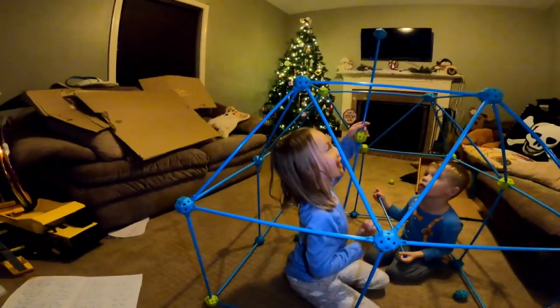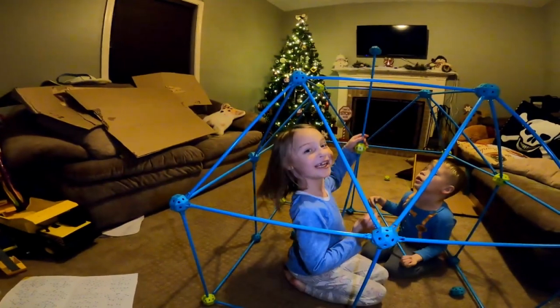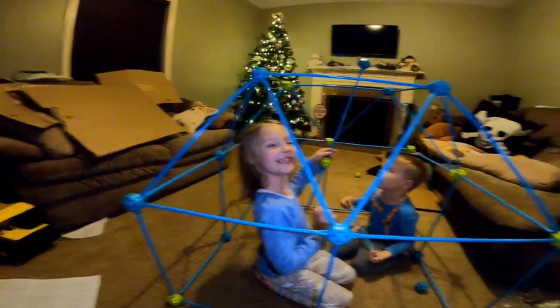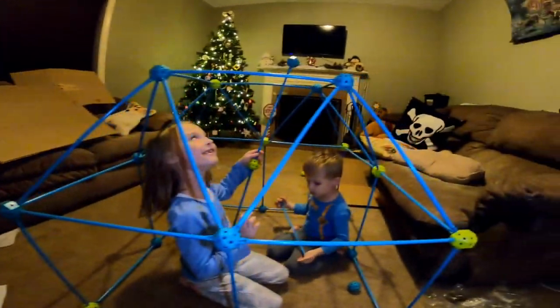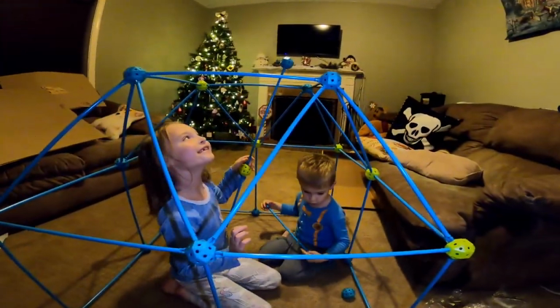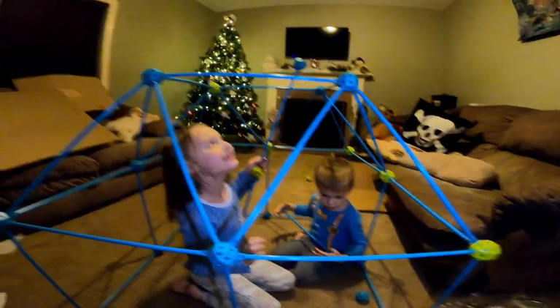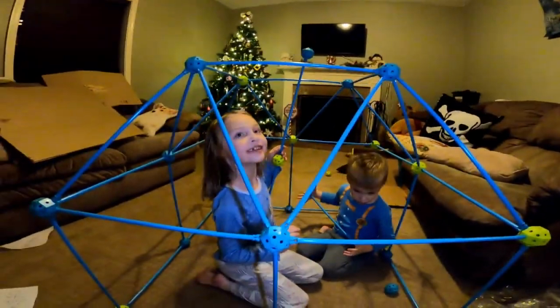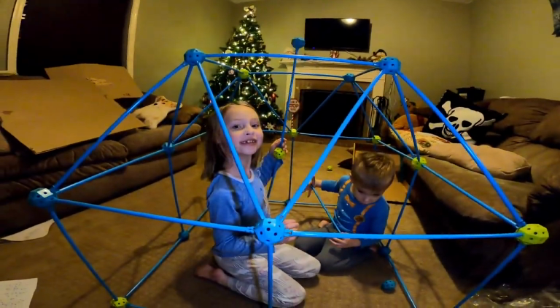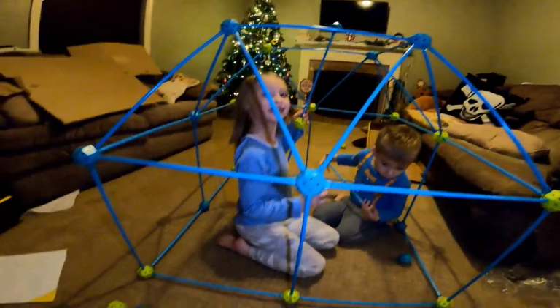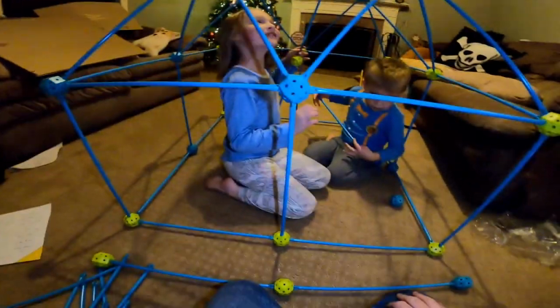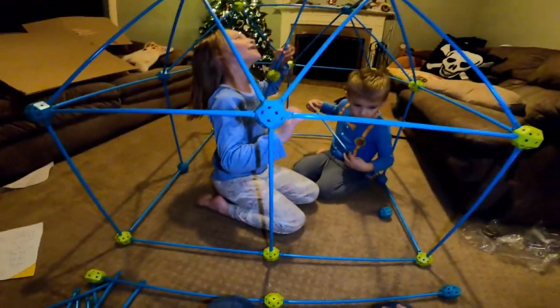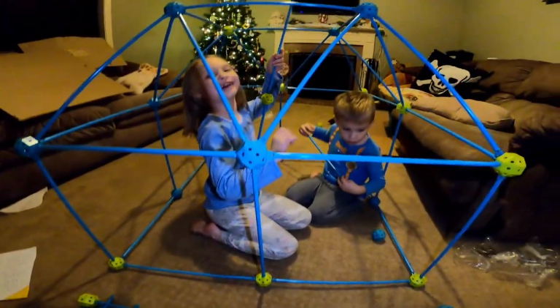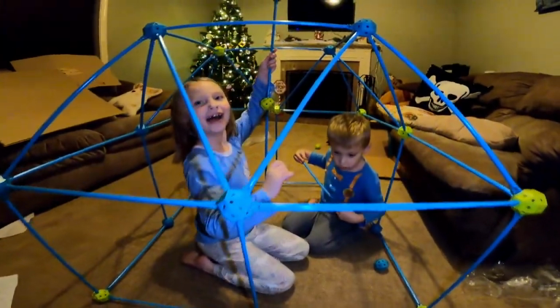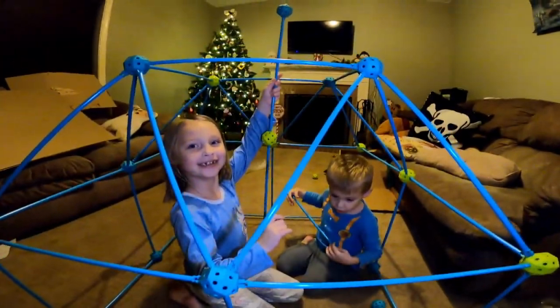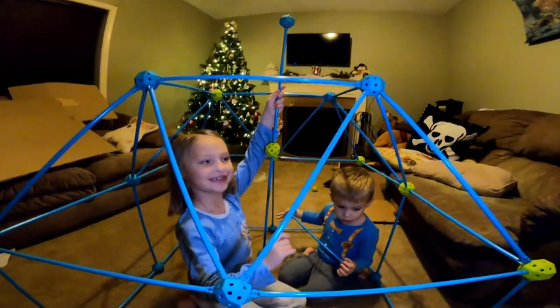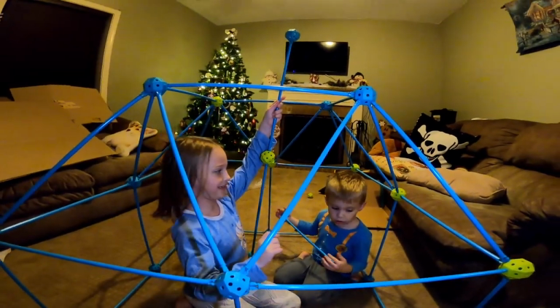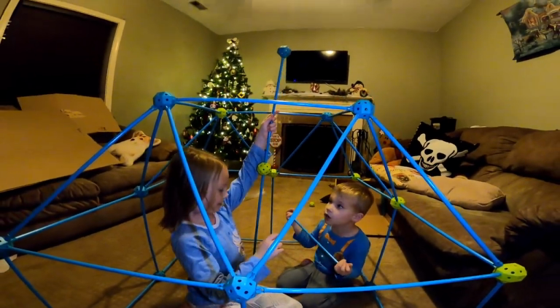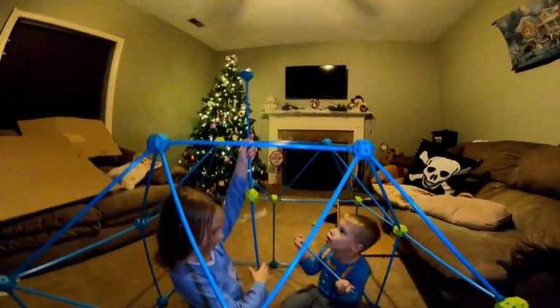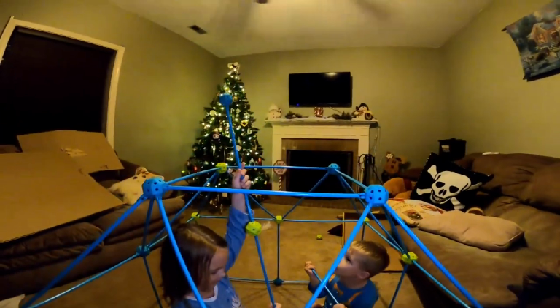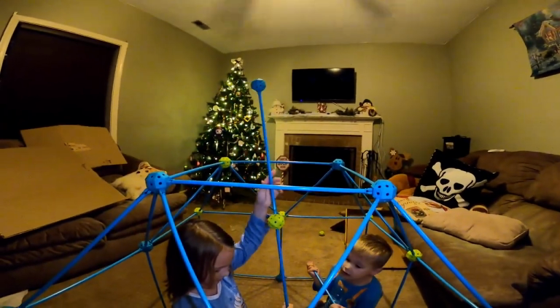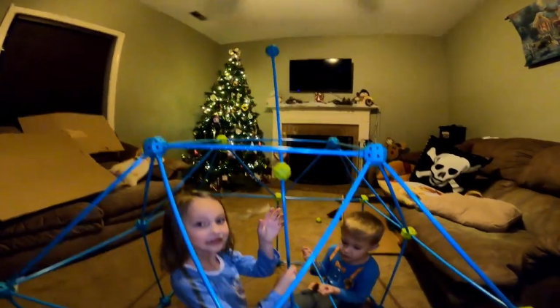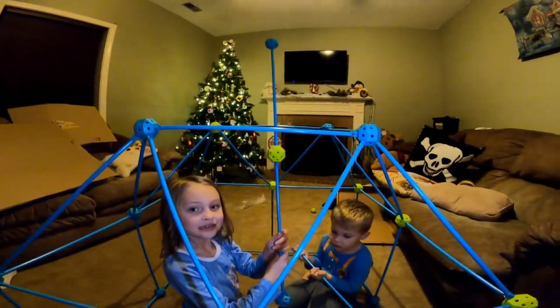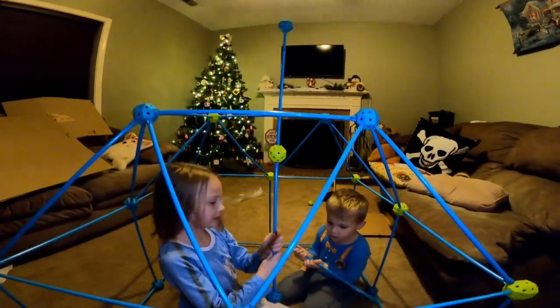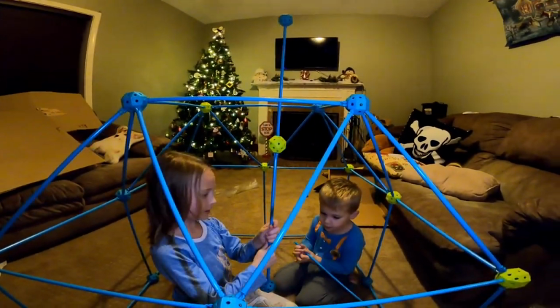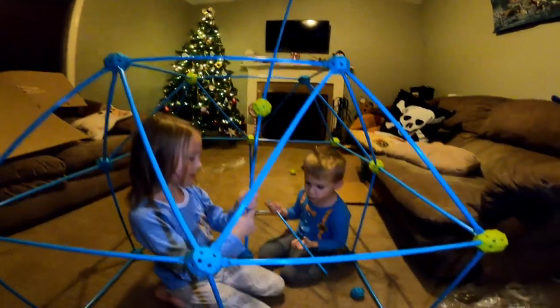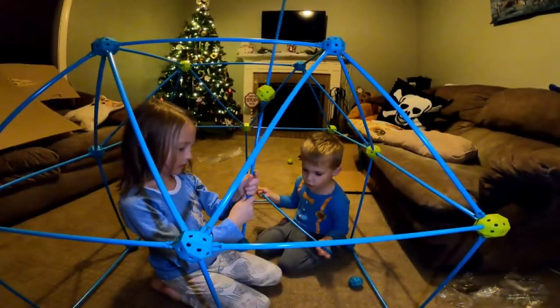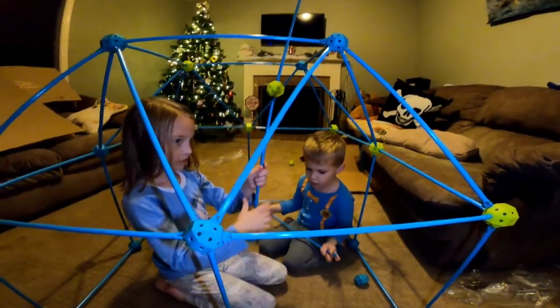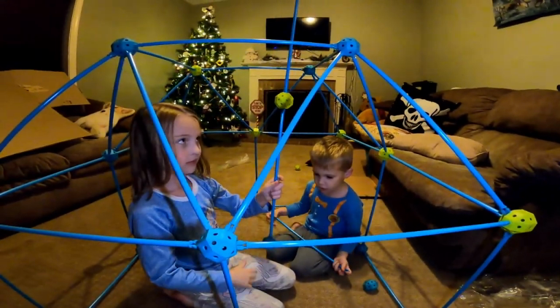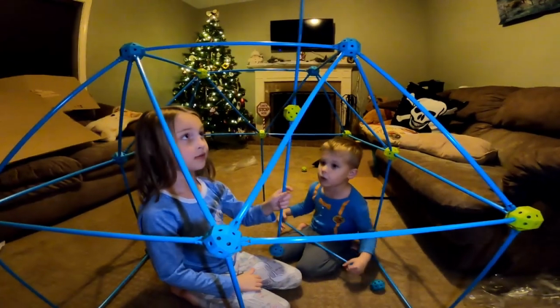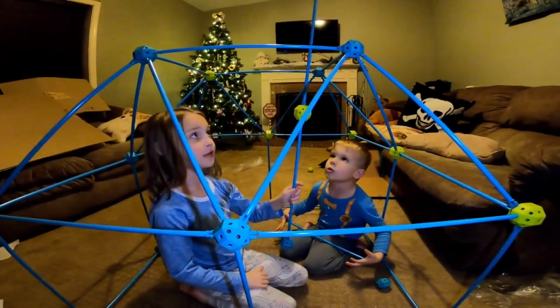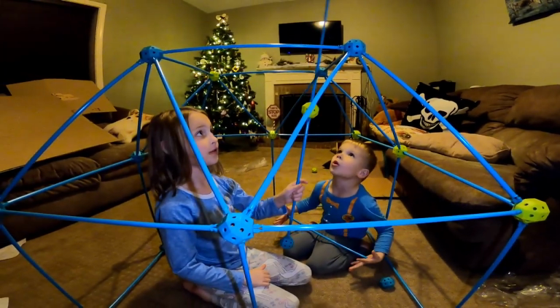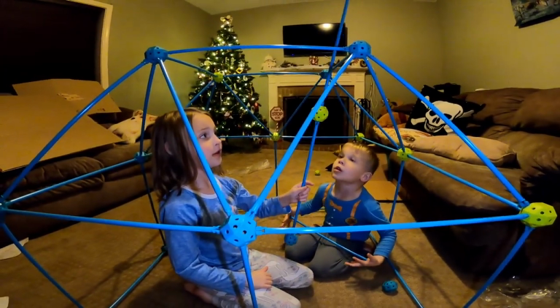We got the second layer of our pyramid done here. Look! And then after we're done with the pyramid, we're going to do the top part of the pyramid, so we'll have our pyramid completely done. Then we're going to work on the cardboard portions of it.